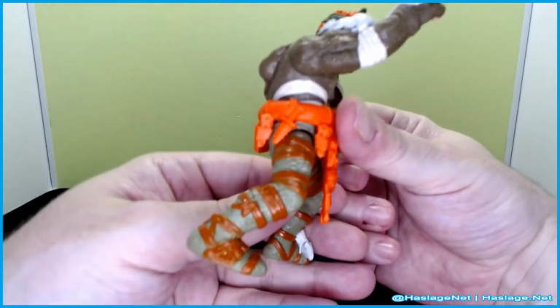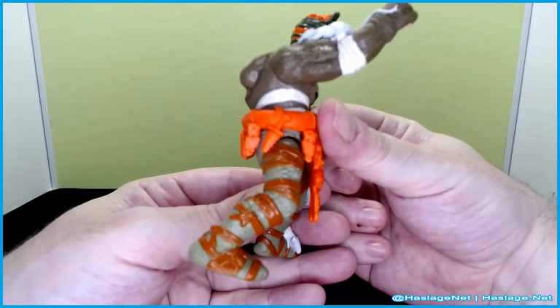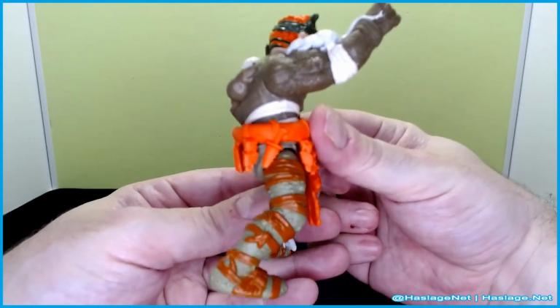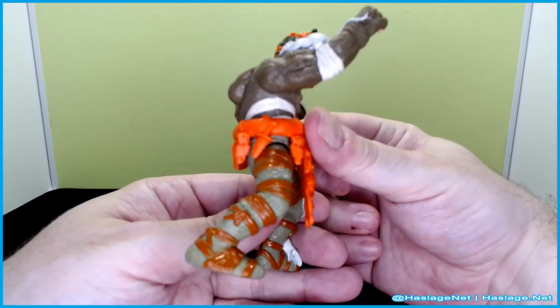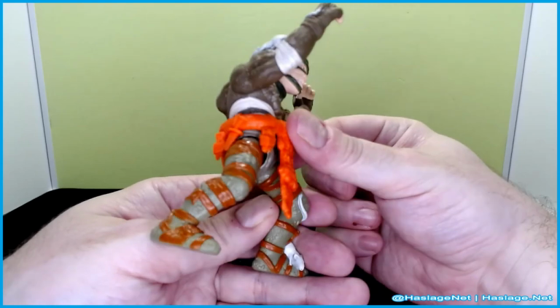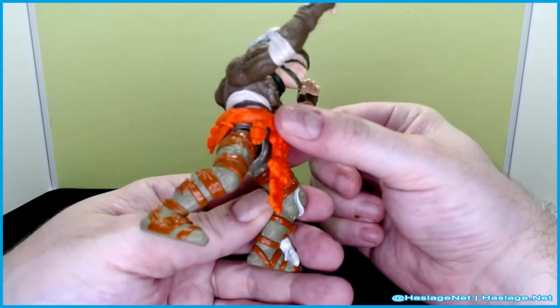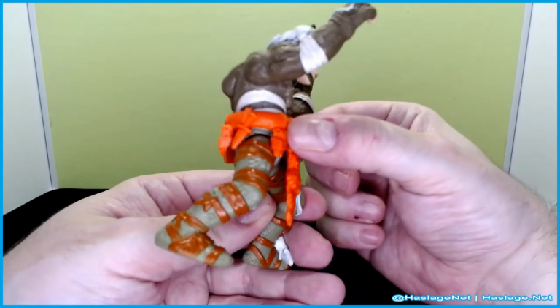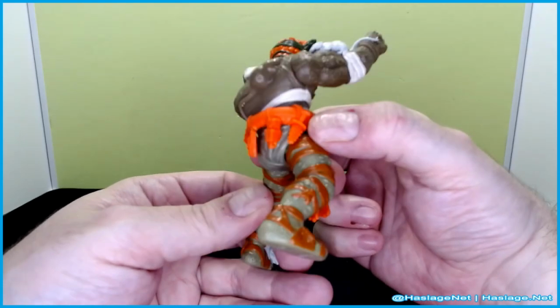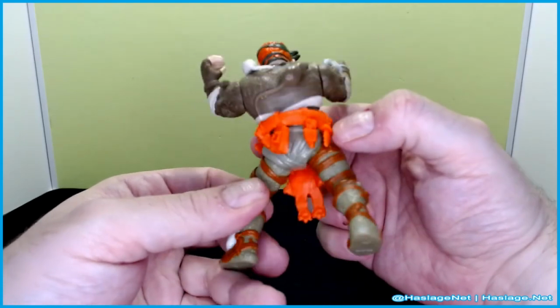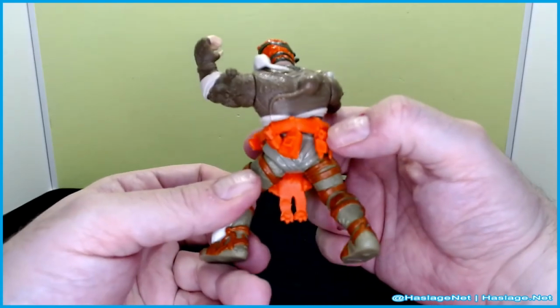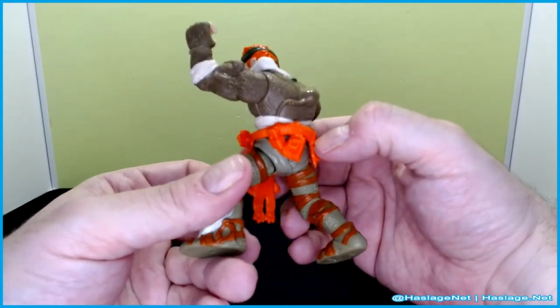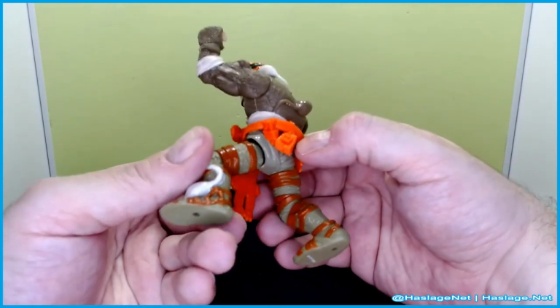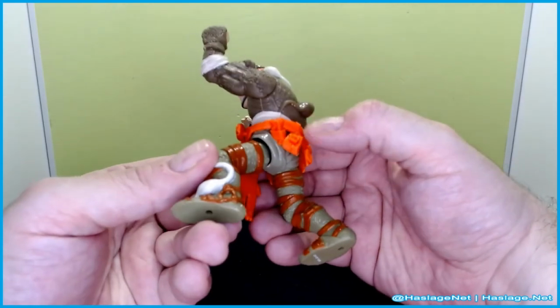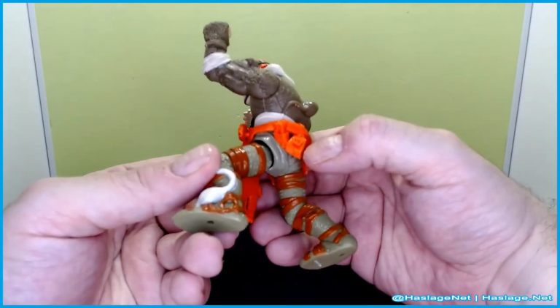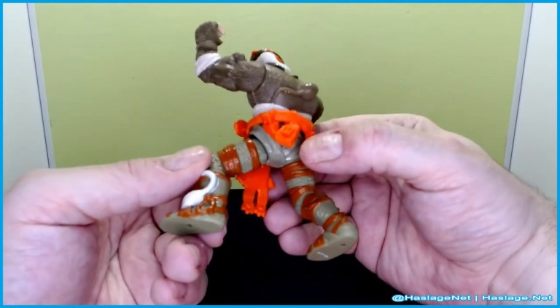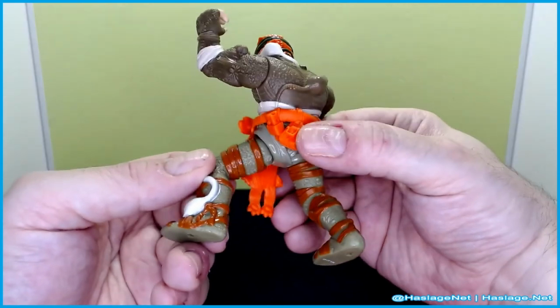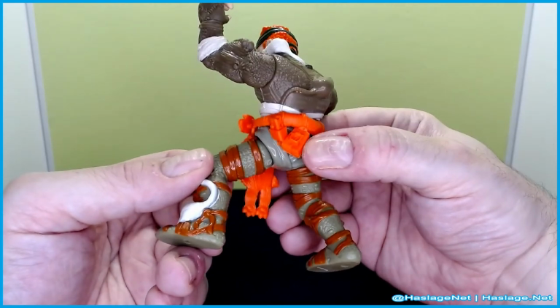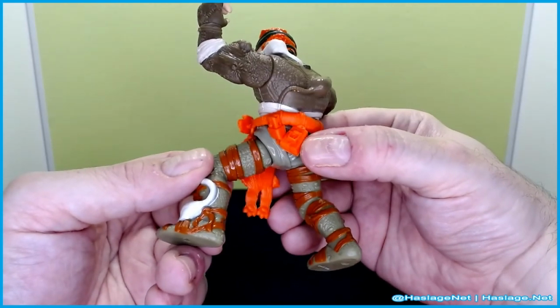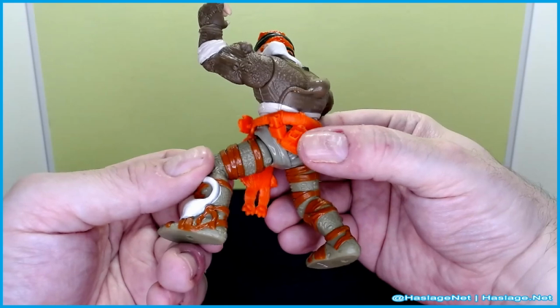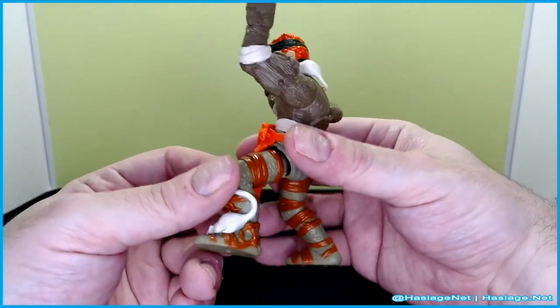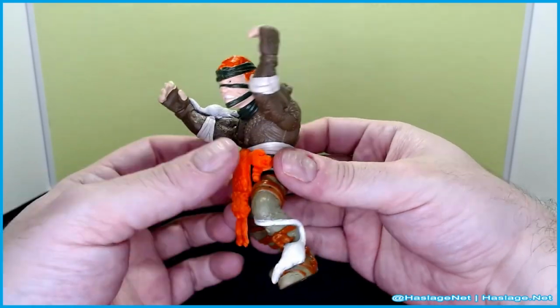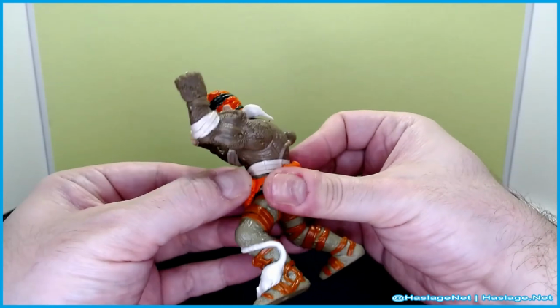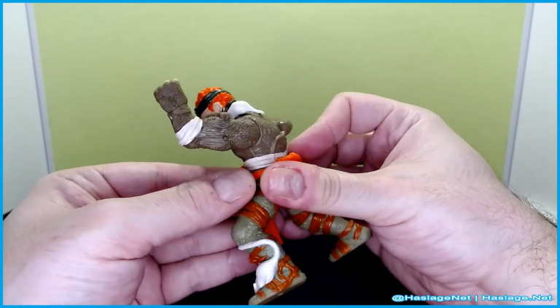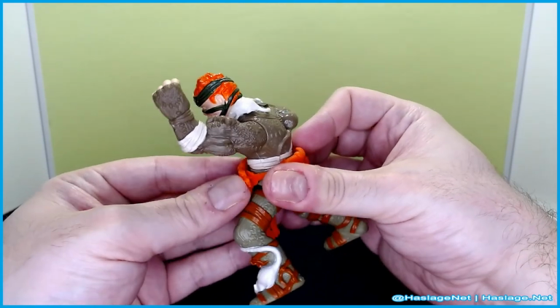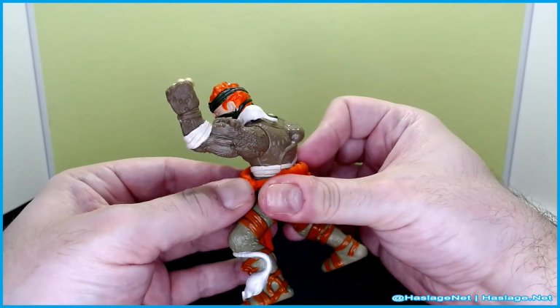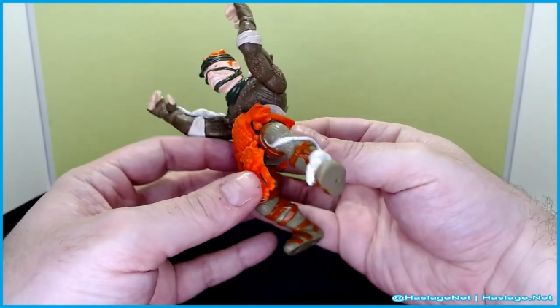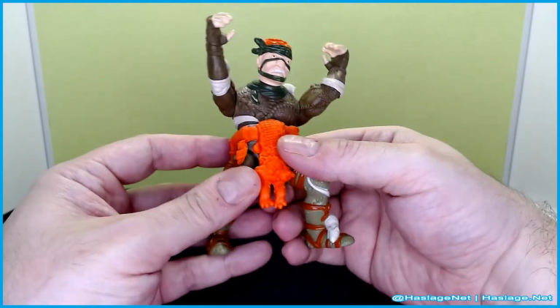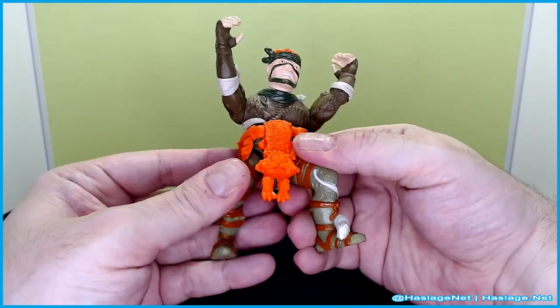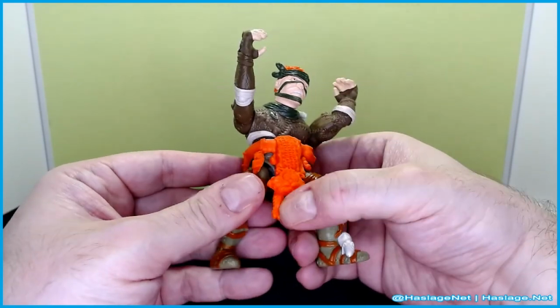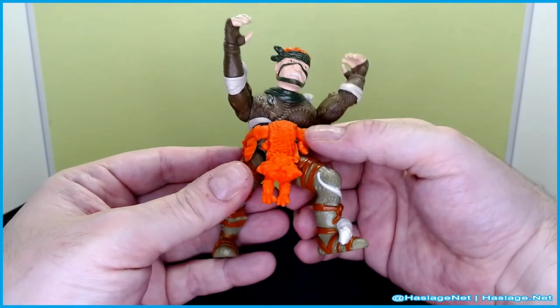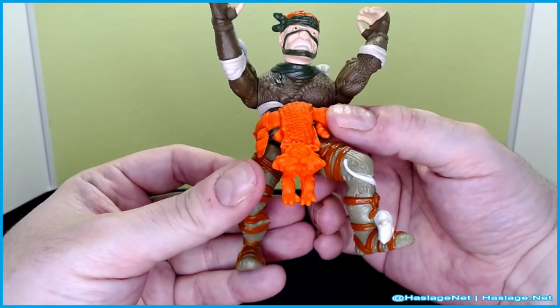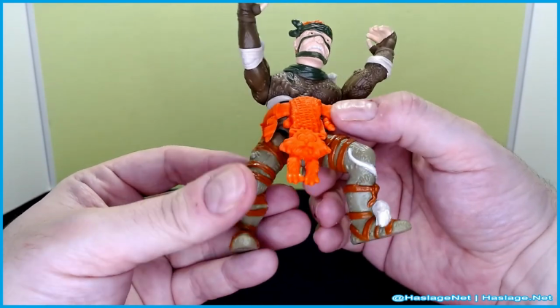Looking at all the stuff on his belt: he's got cheese, a knife, more cheese, a cheese grater. The belt can come off but I'm not going to pull it off, and I feel bad for the cat.